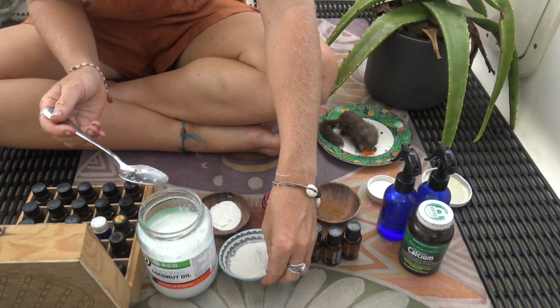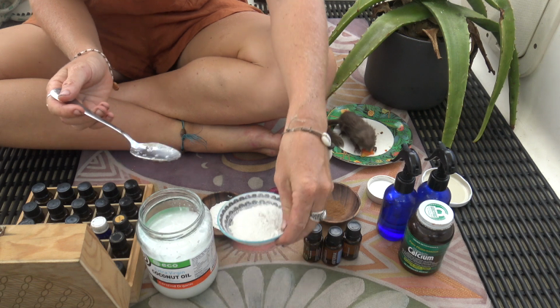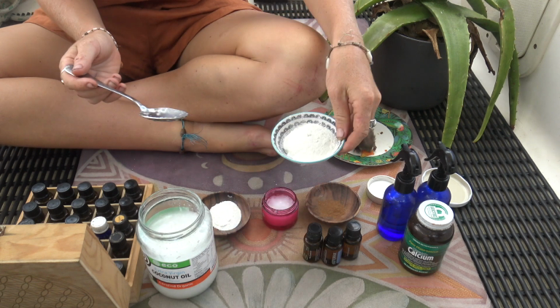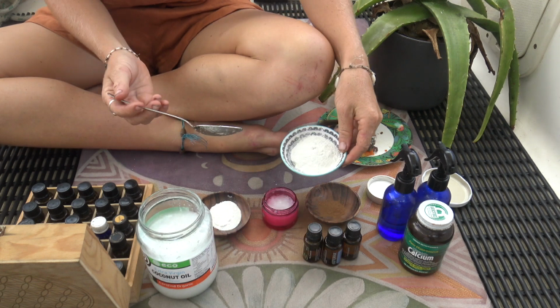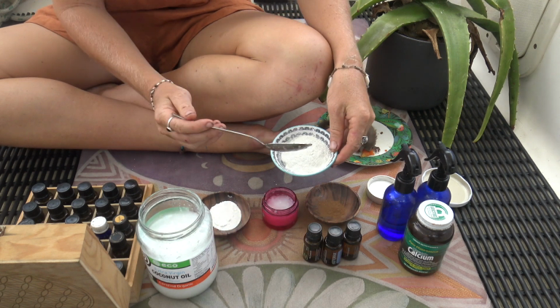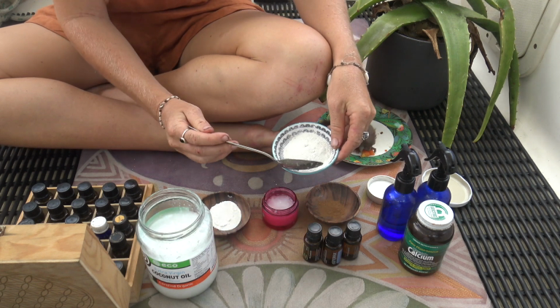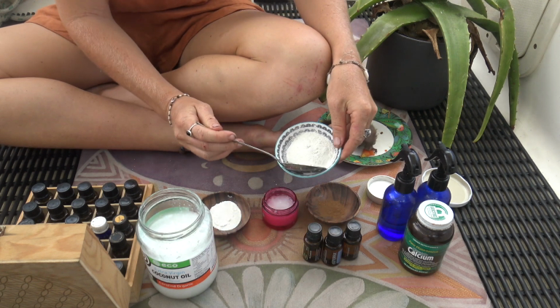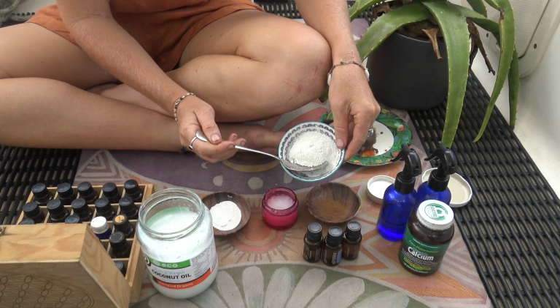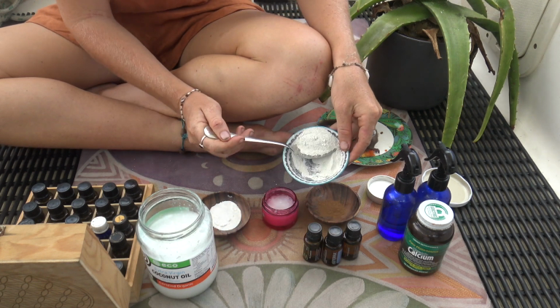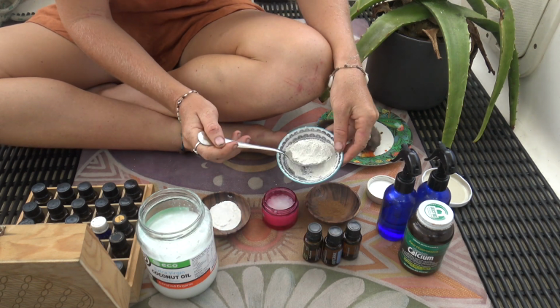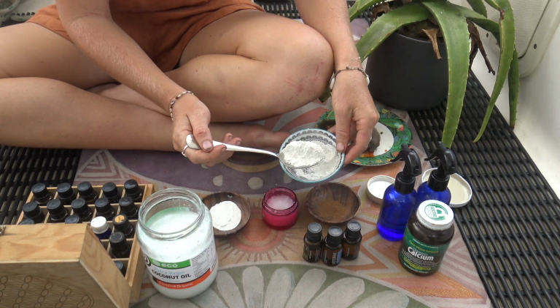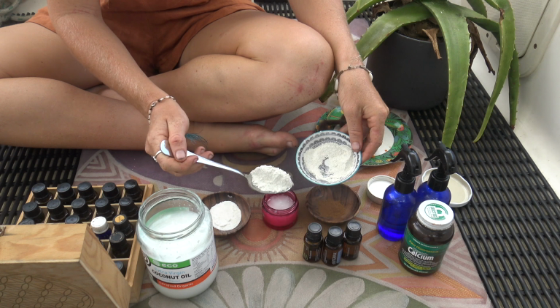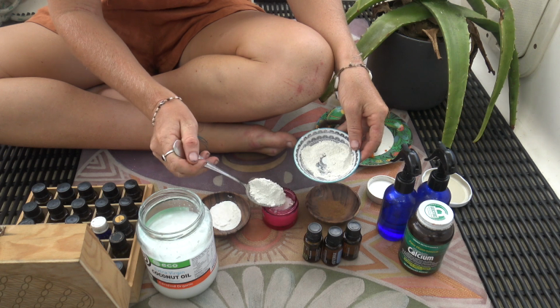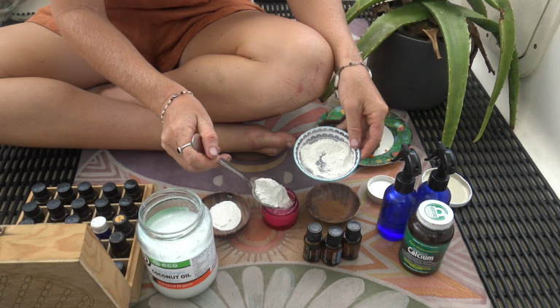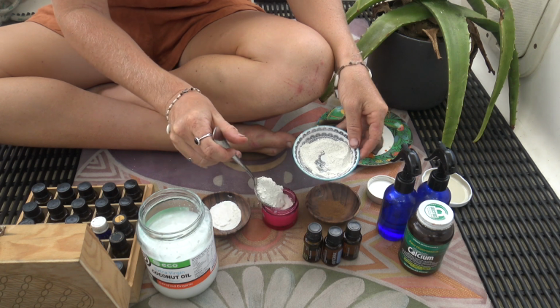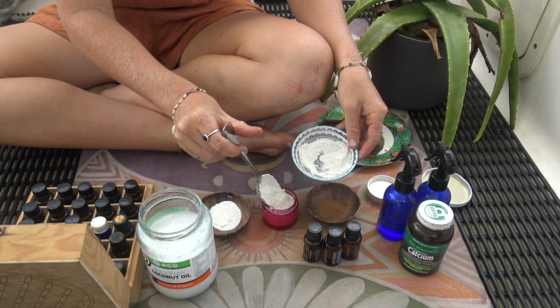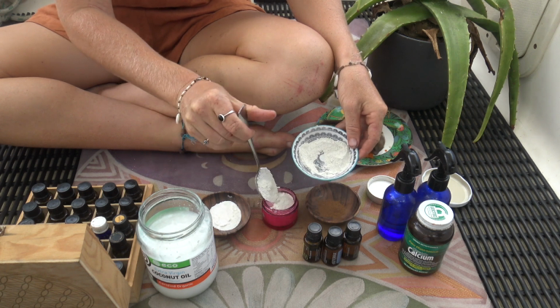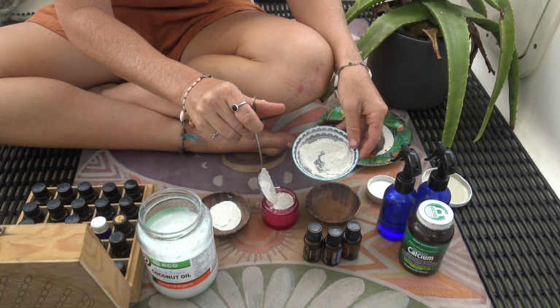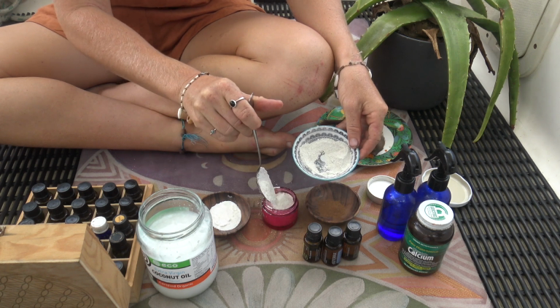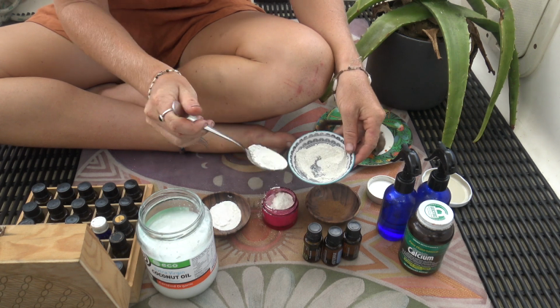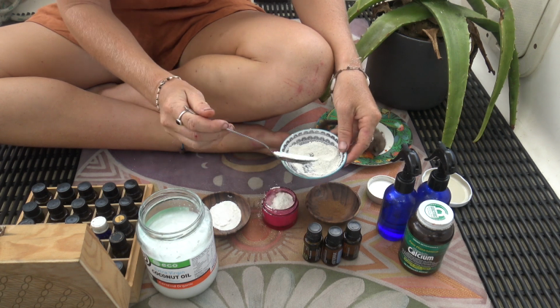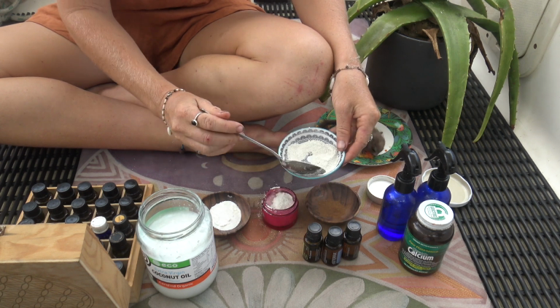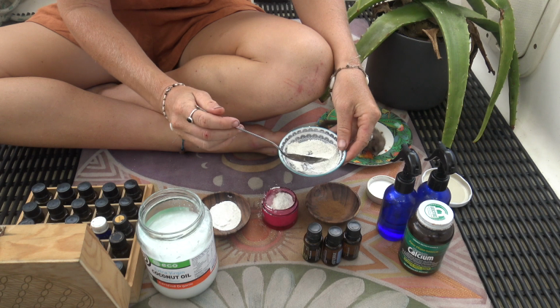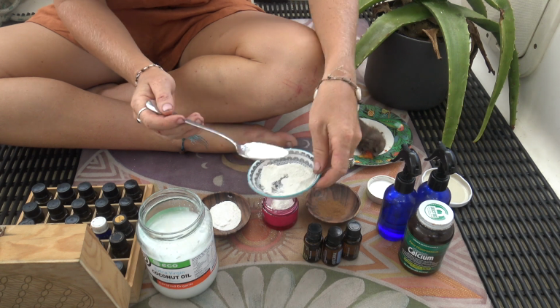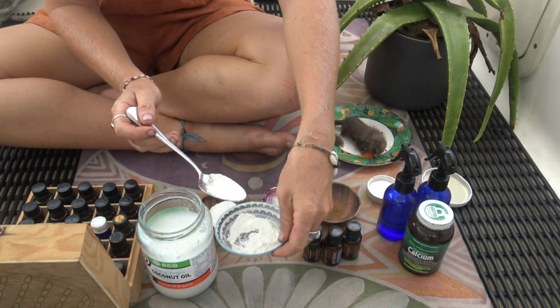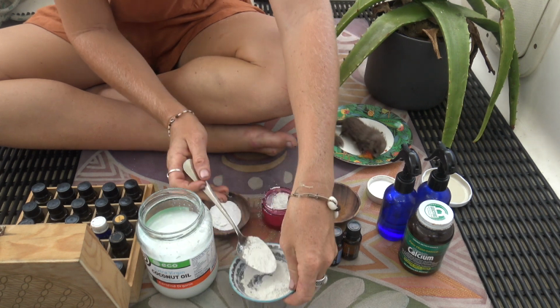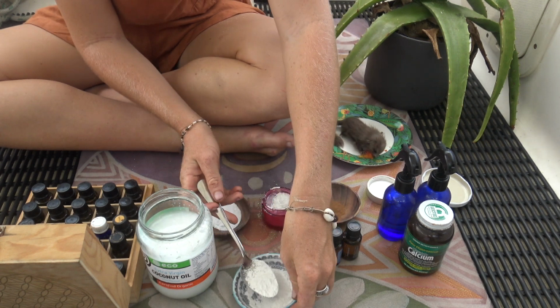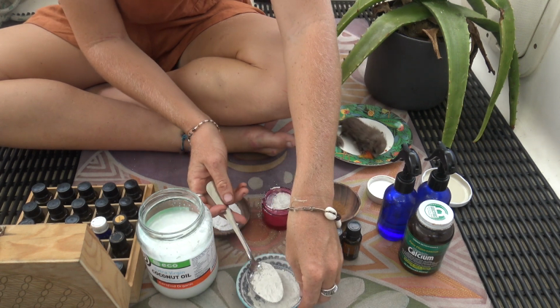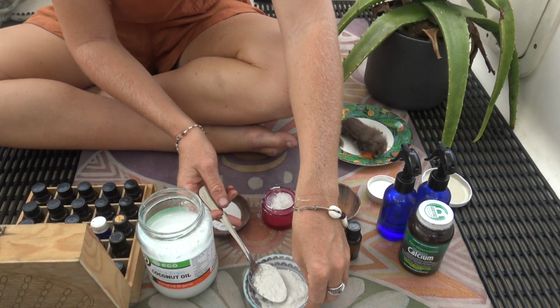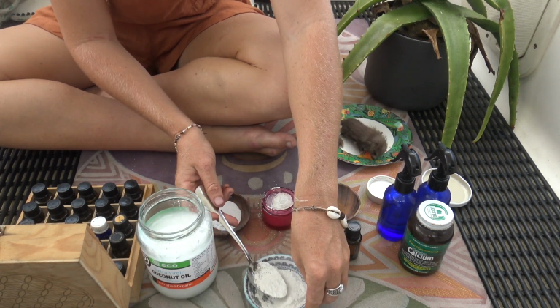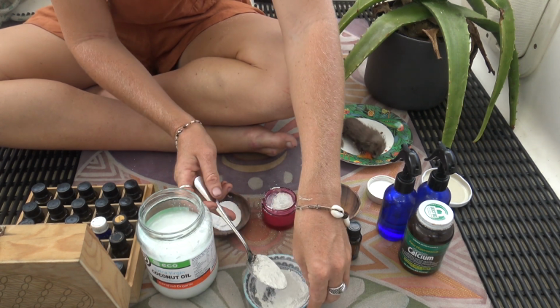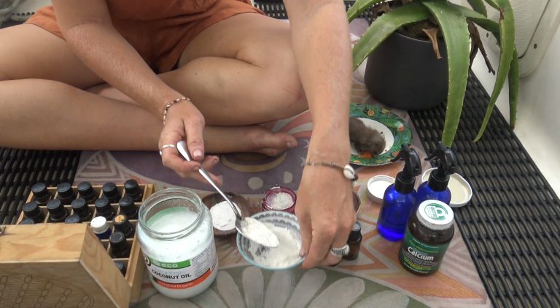Add 2 tablespoons of calcium powder or magnesium powder. The calcium powder is well known as a friend for the teeth. Throughout the body, the minerals help build bones and provide structural support. In your mouth, calcium helps harden your enamel and strengthen your jaw bone.